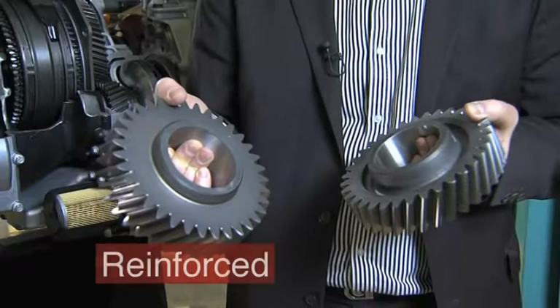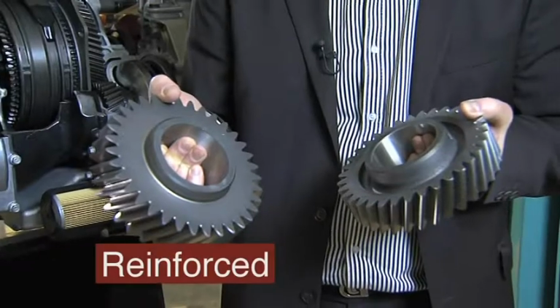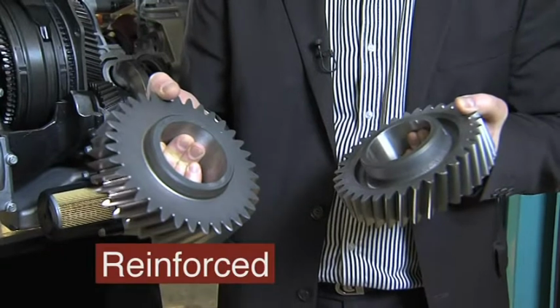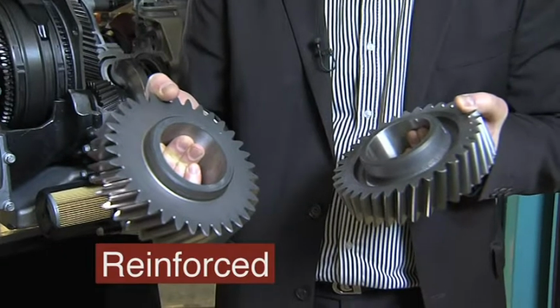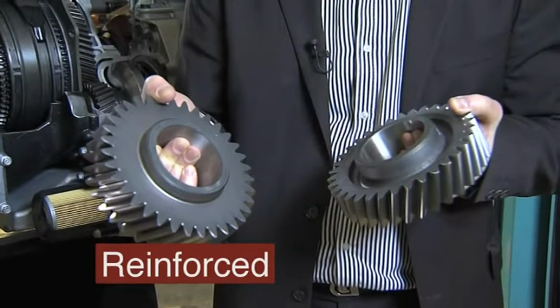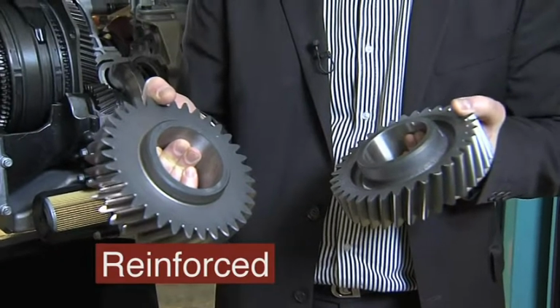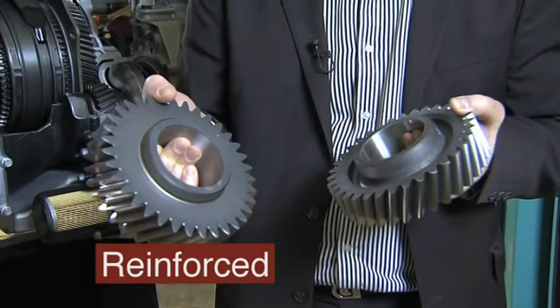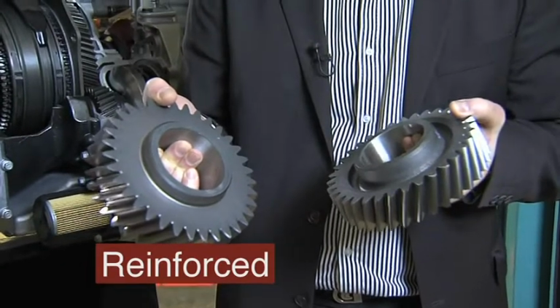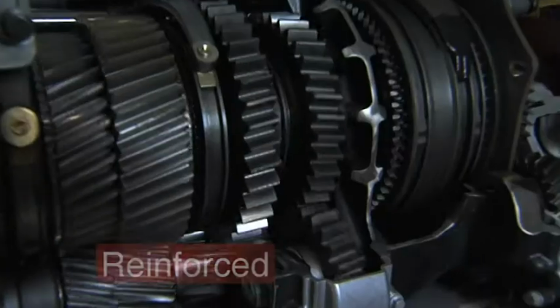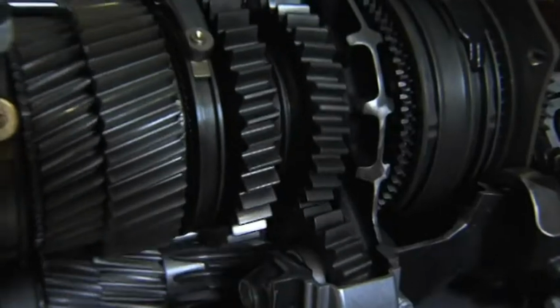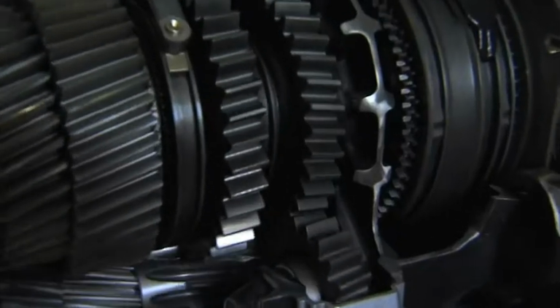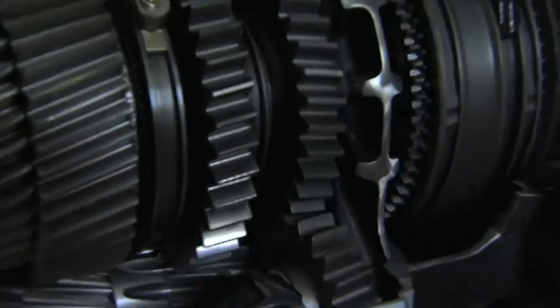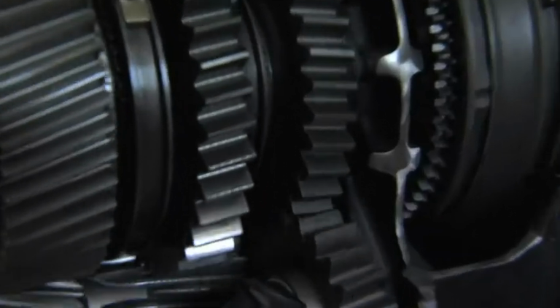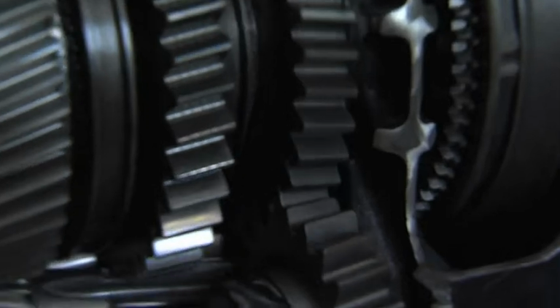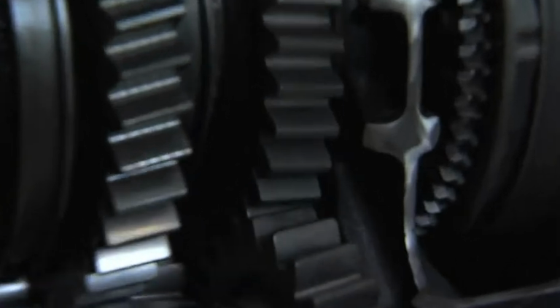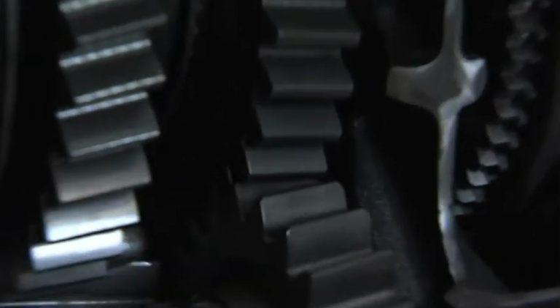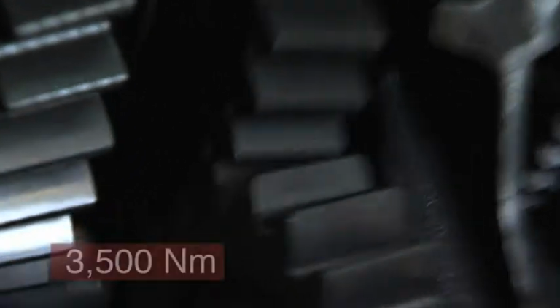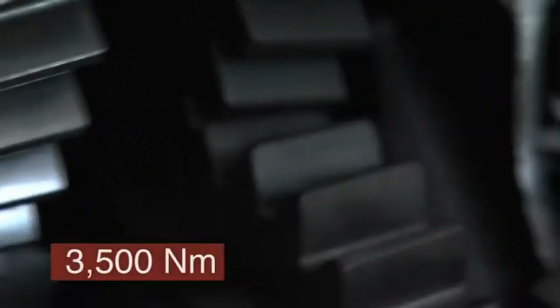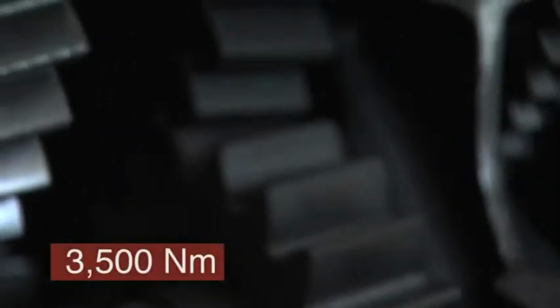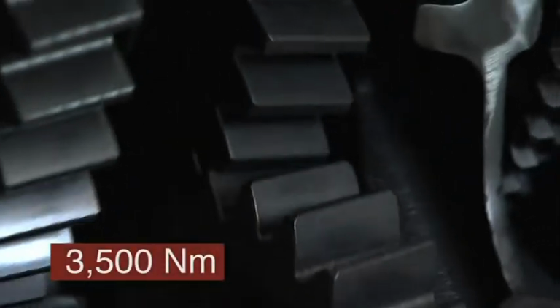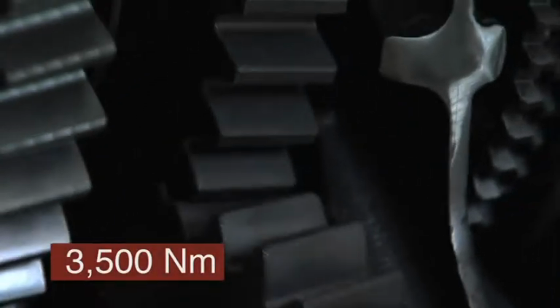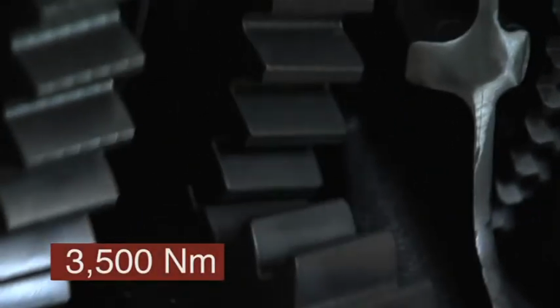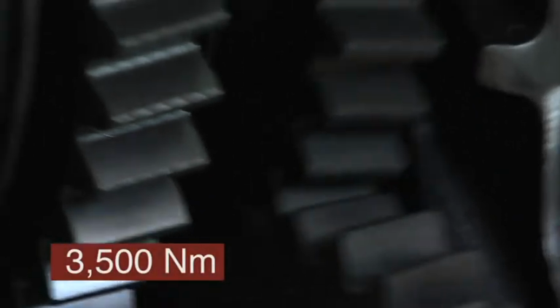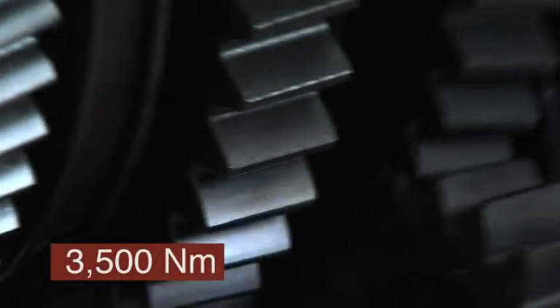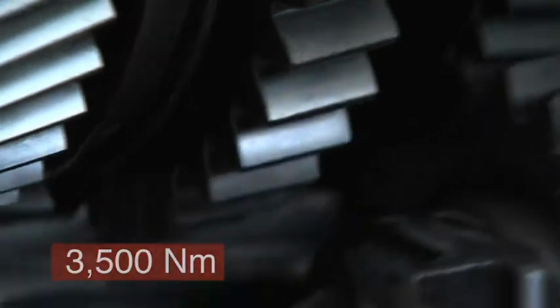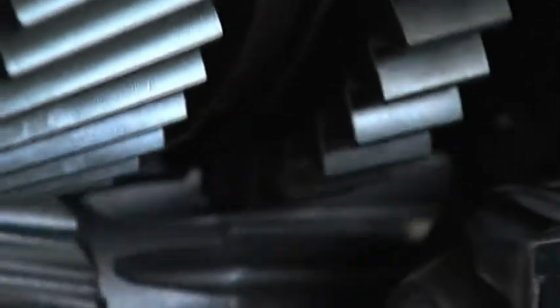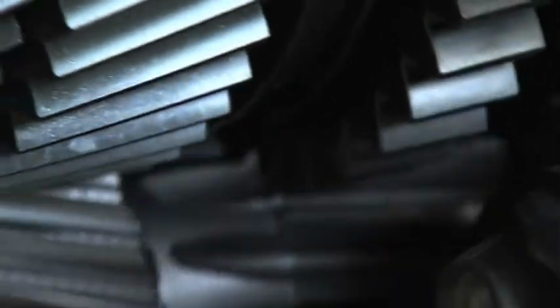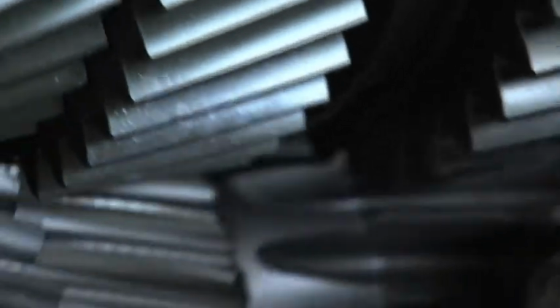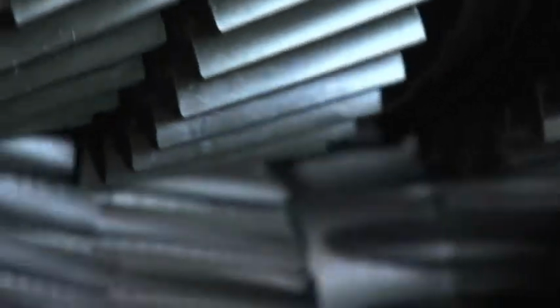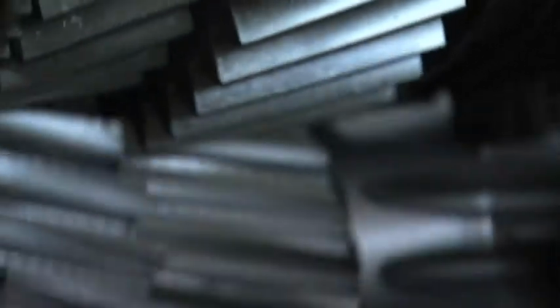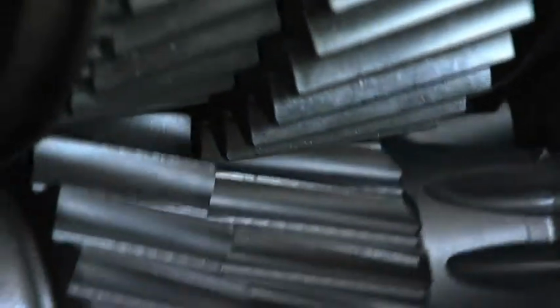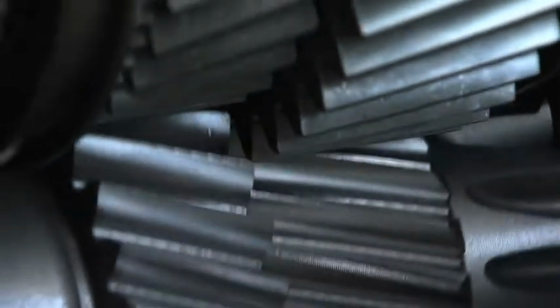With a standard clutch and gearbox, the vehicle can be specified for train weights up to 180 tons. Full engine torque is available in the top three gears. This is considerably more than any competitor can offer.